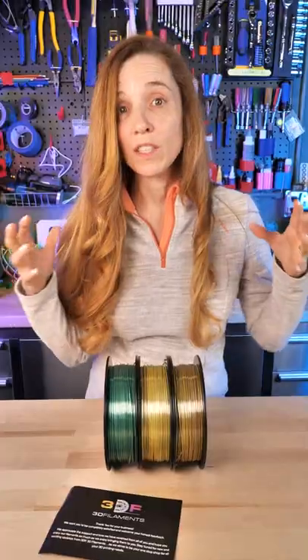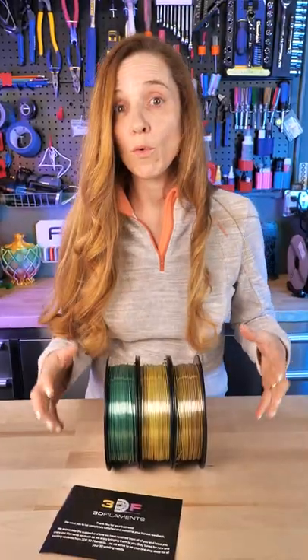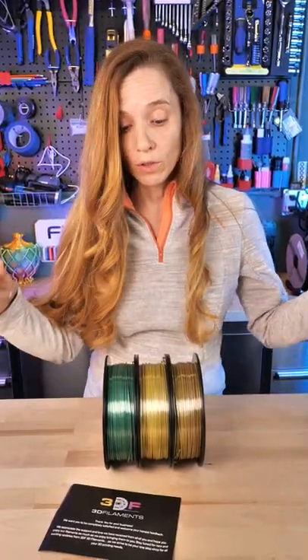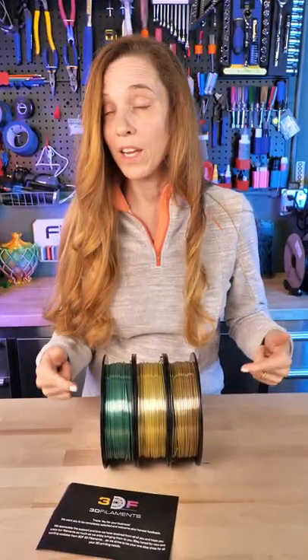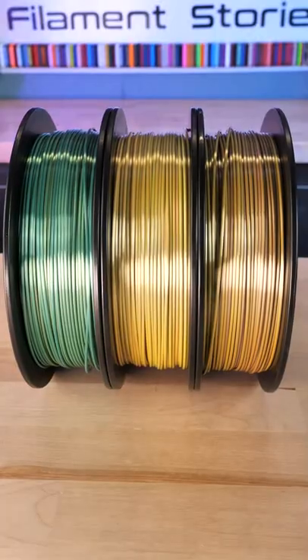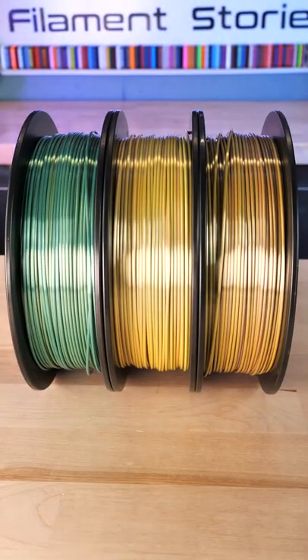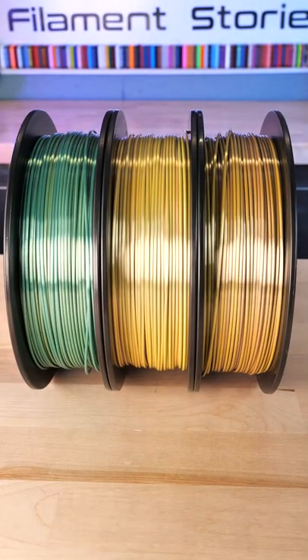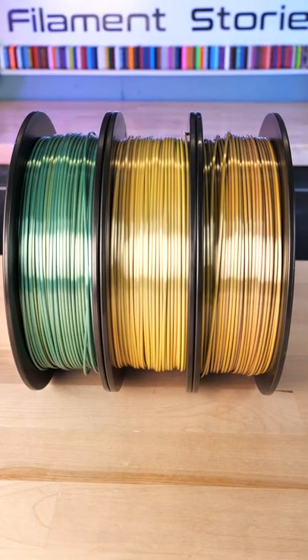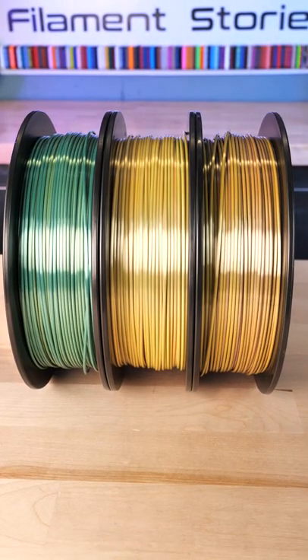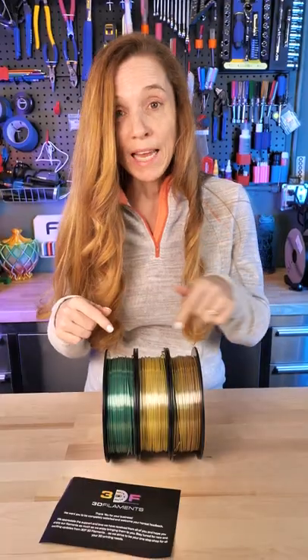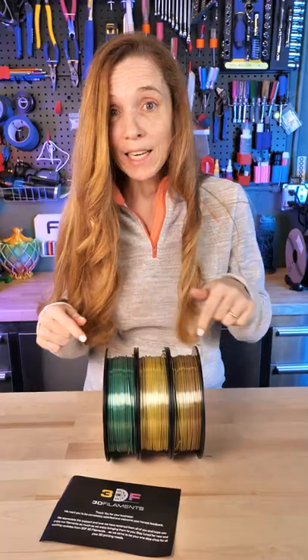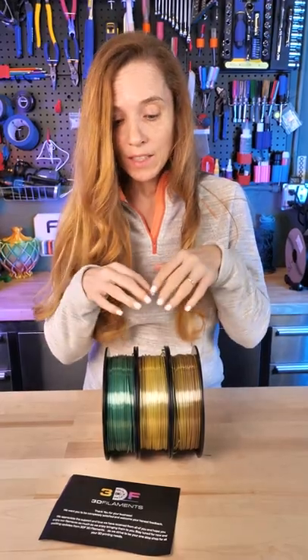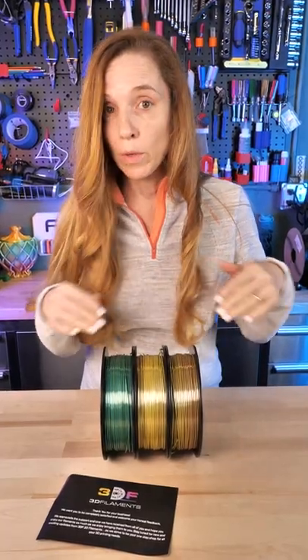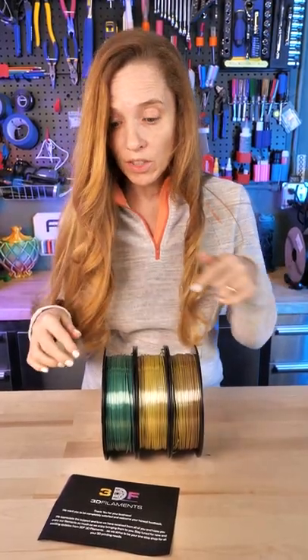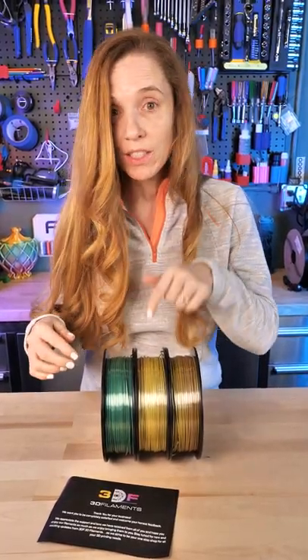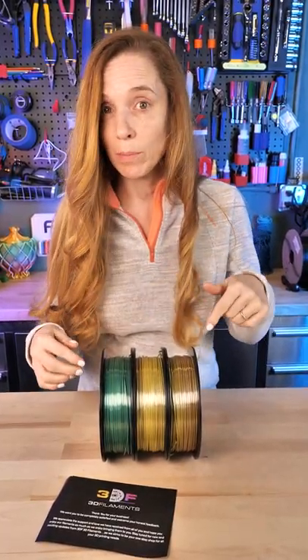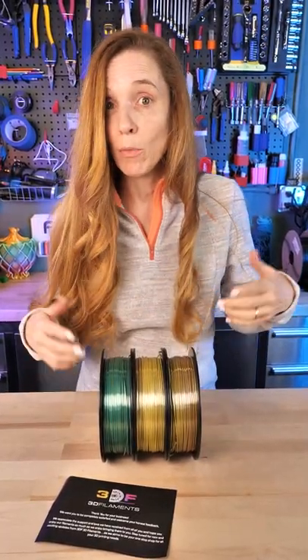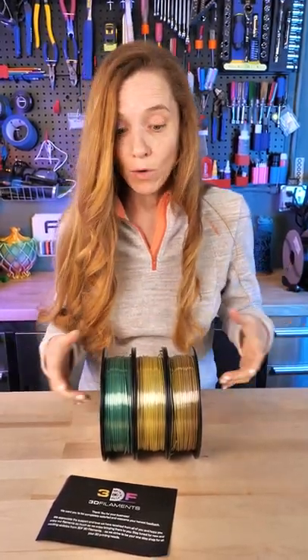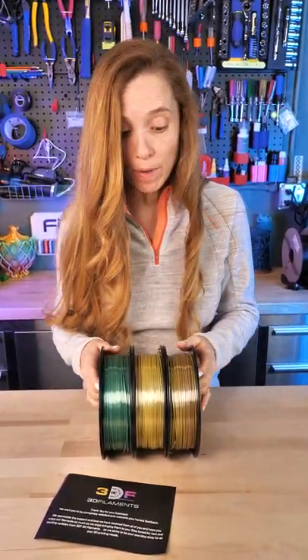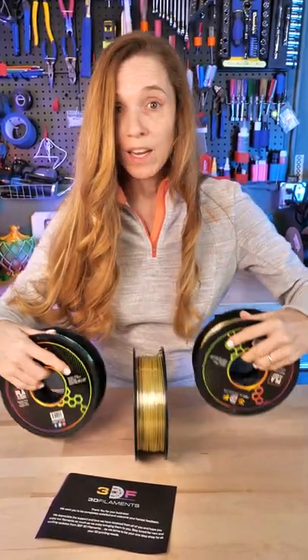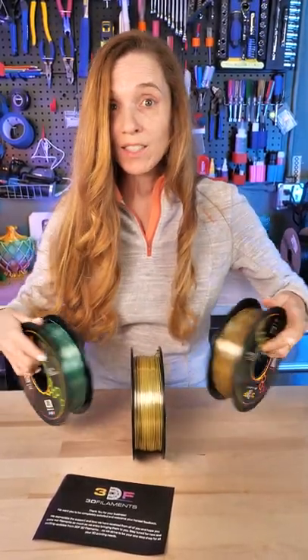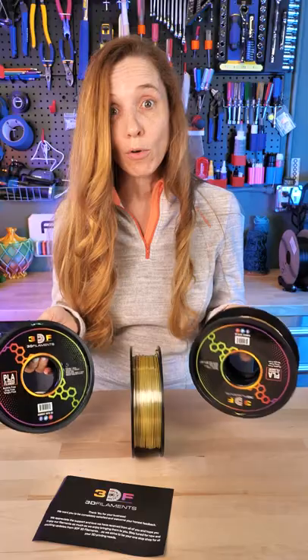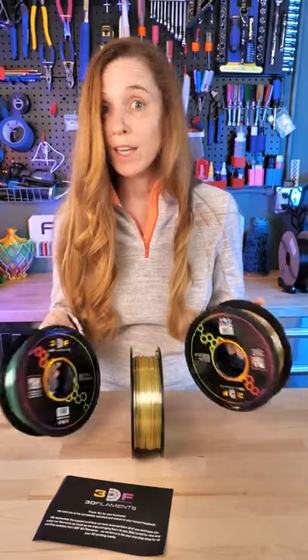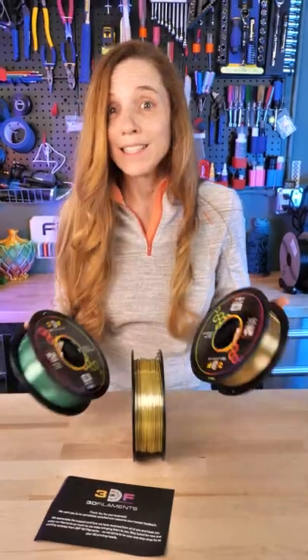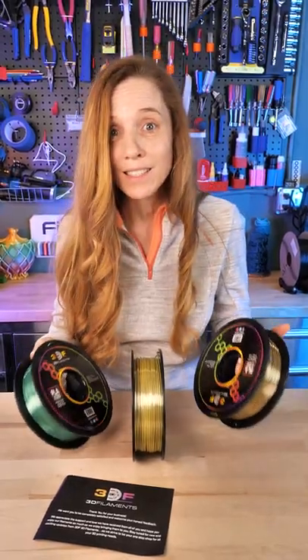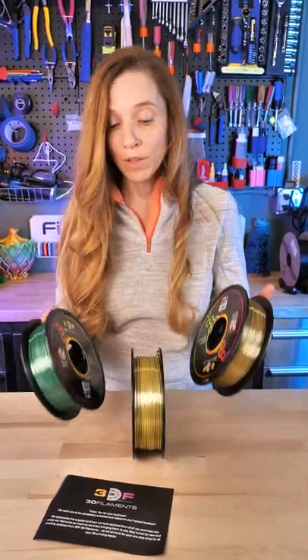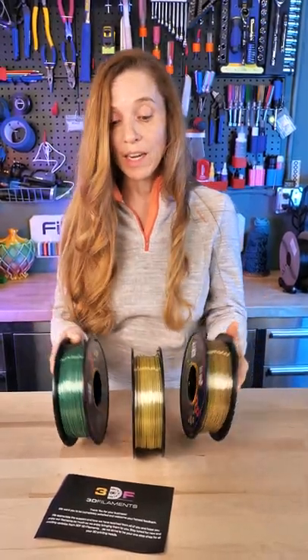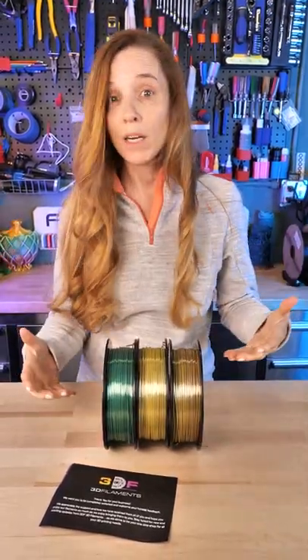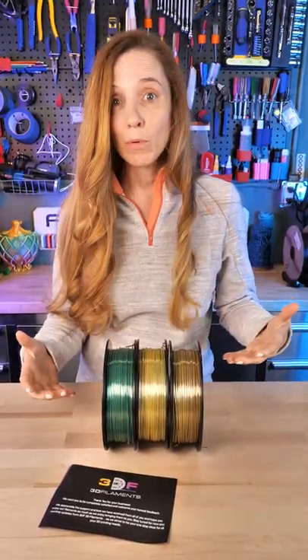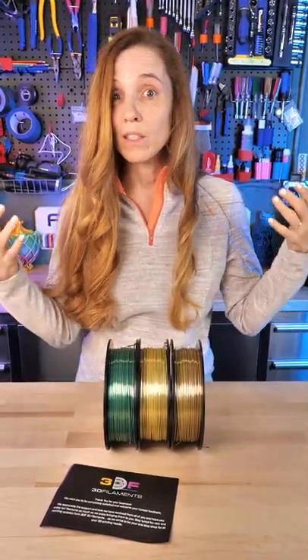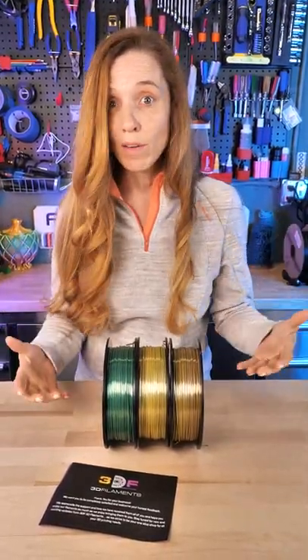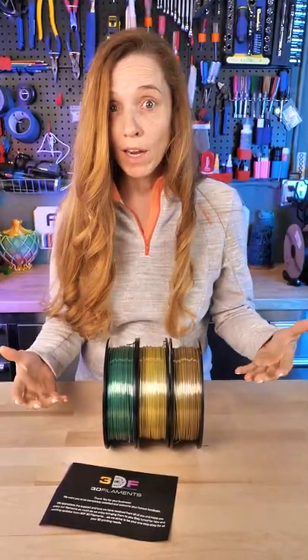It's $44 for a kilo and a half and it's a transition filament. I'm guessing this is one transition, and there are three spots in there, but I don't know because it's solid on both sides and it doesn't say on the site. I'm going to unspool it so we can figure it out.